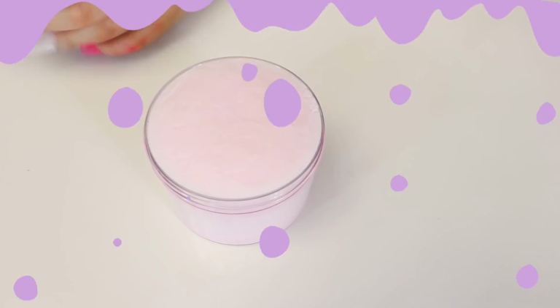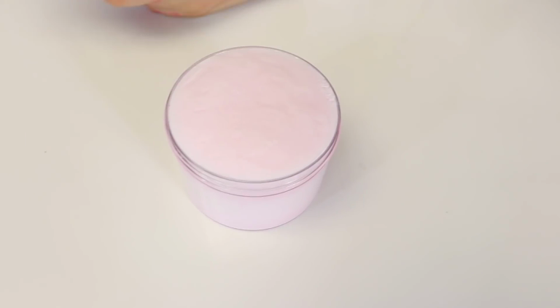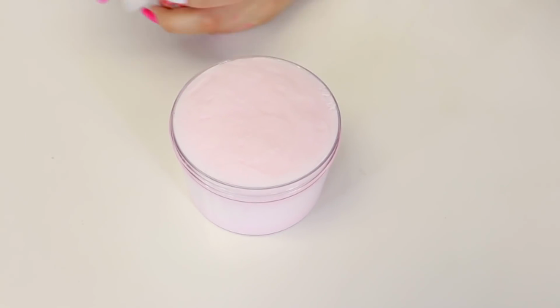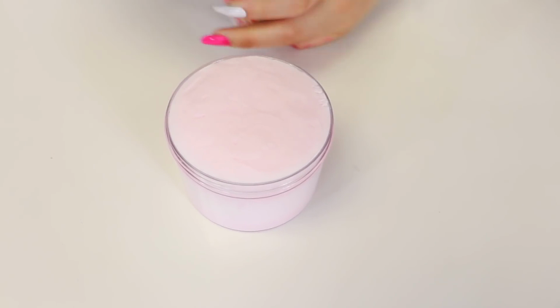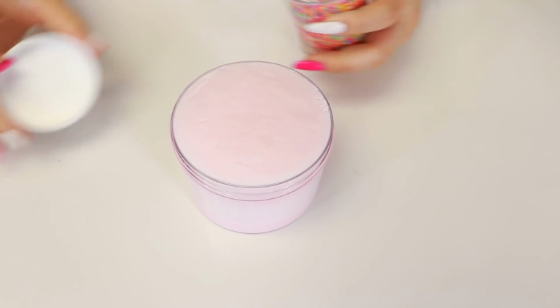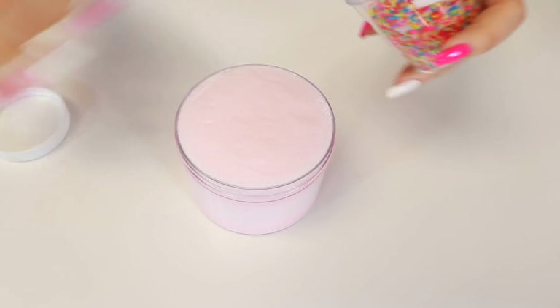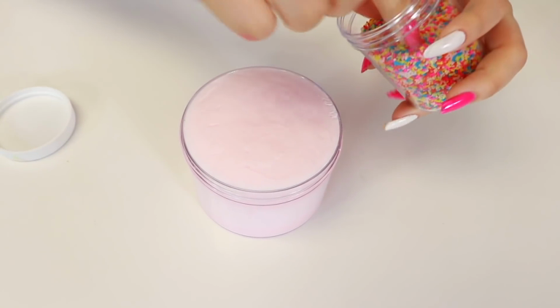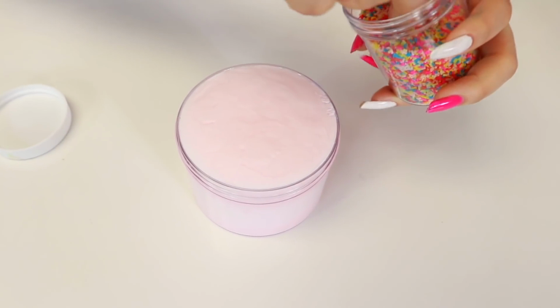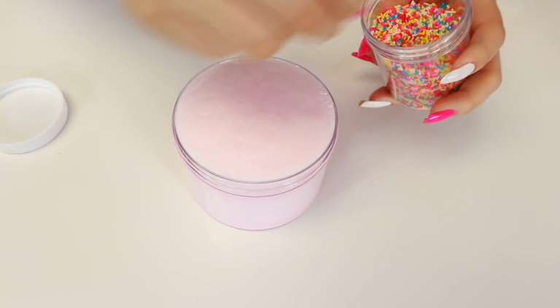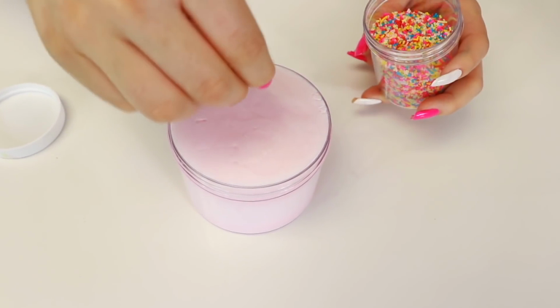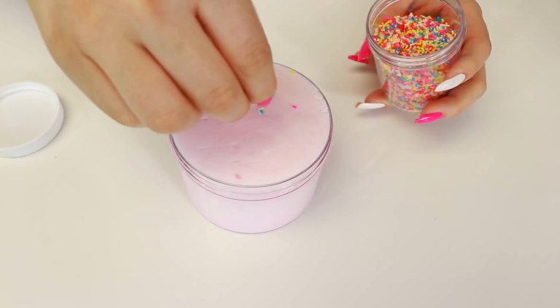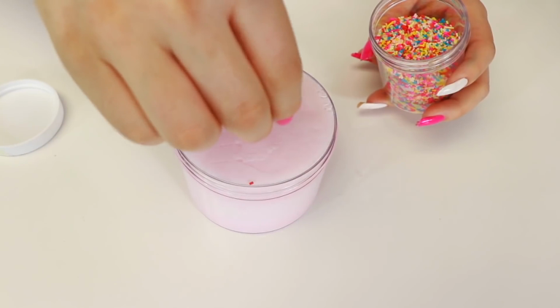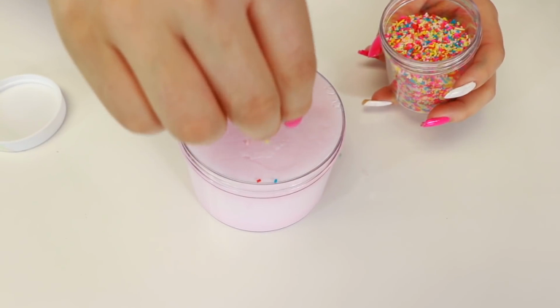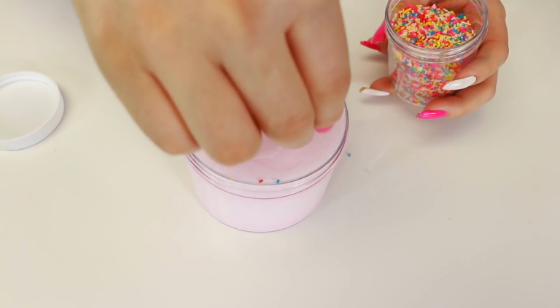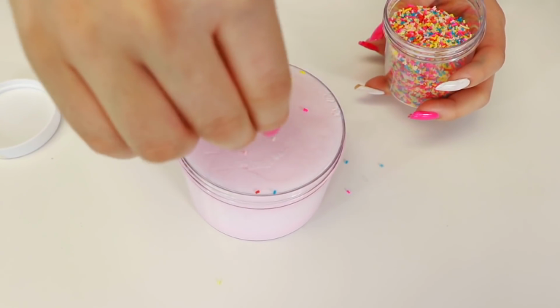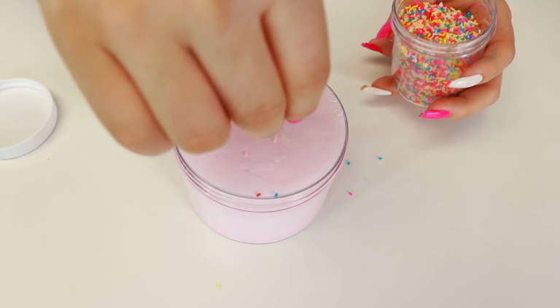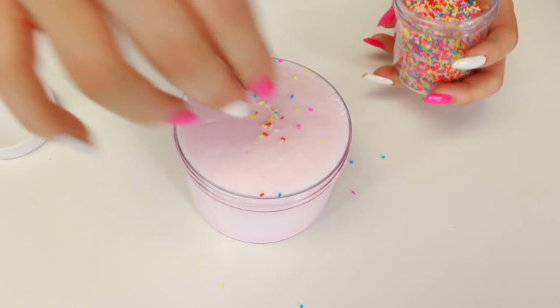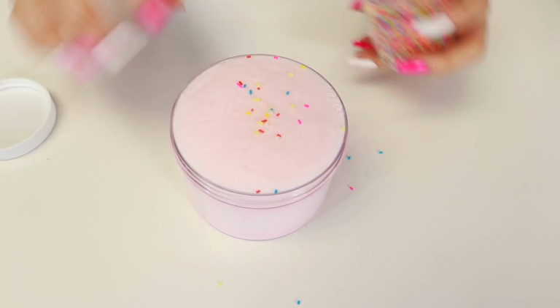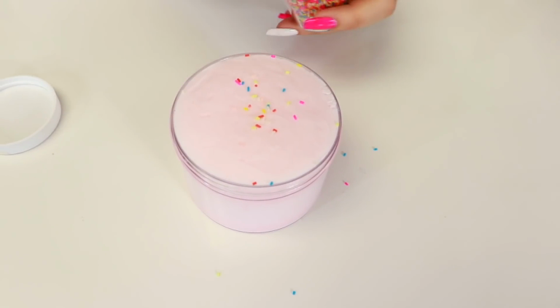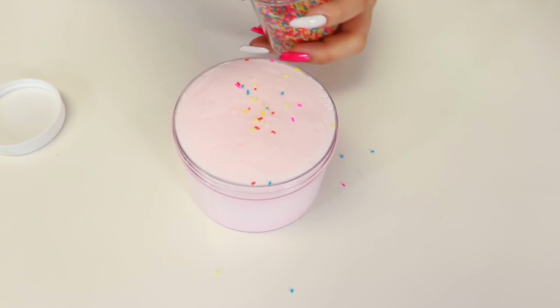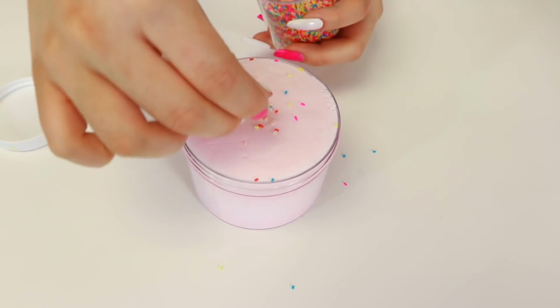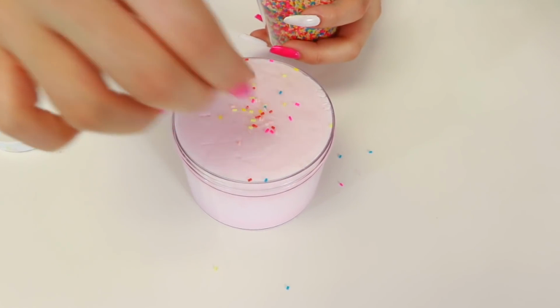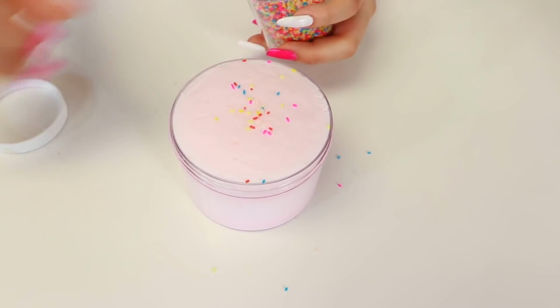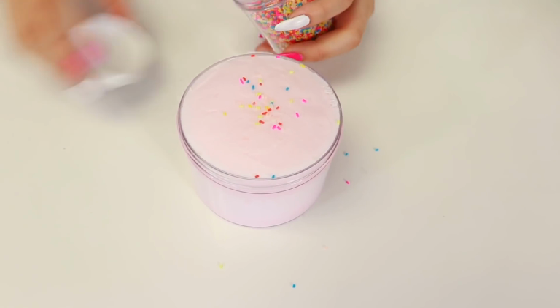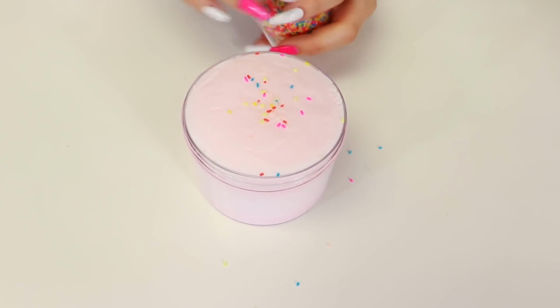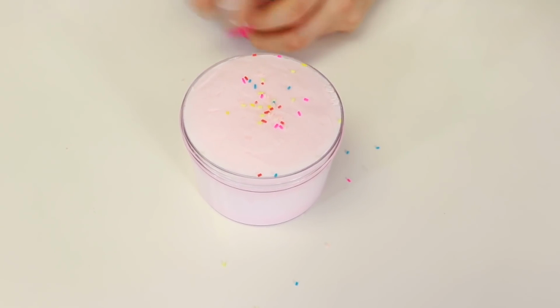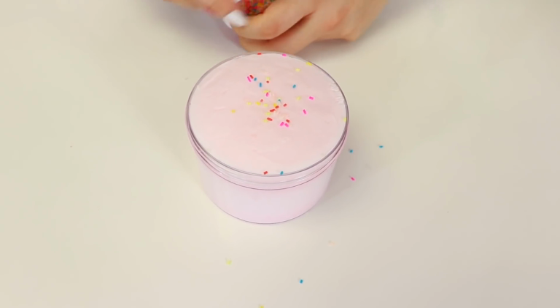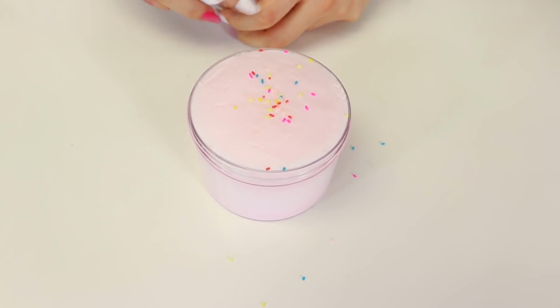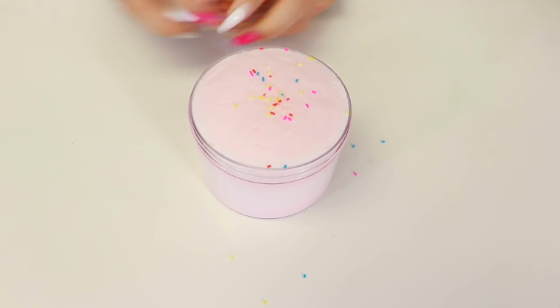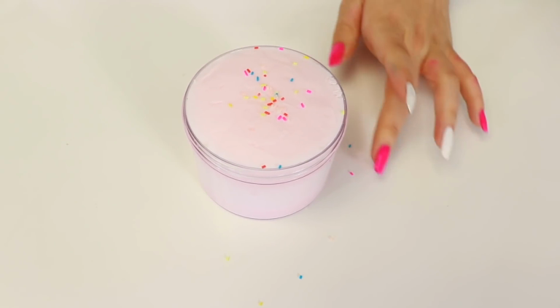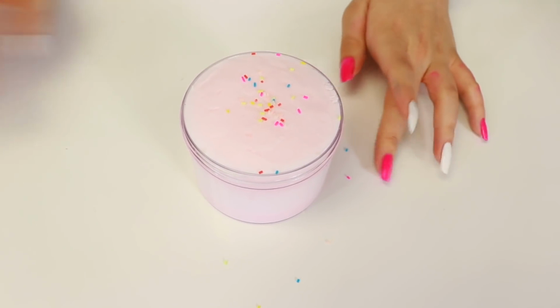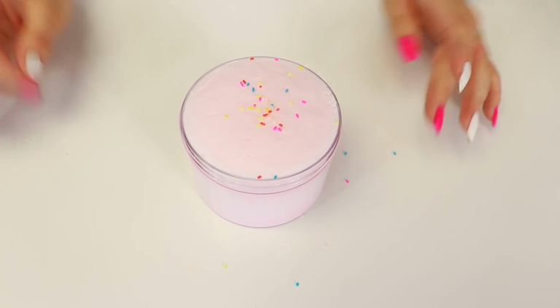First we're going to do an iceberg, because I have a bunch of icebergs and I thought it'd be nice to start the video off with an iceberg. And I'm putting some sprinkles on top to try and make it look more aesthetic. Alright, let's do this.